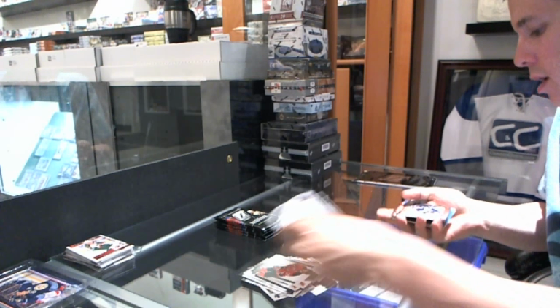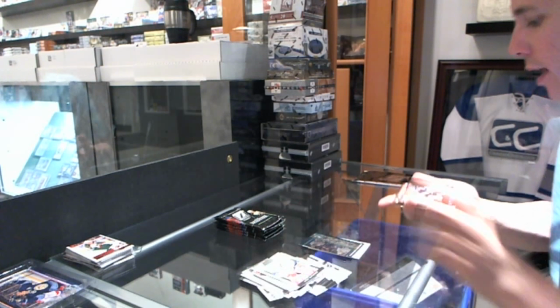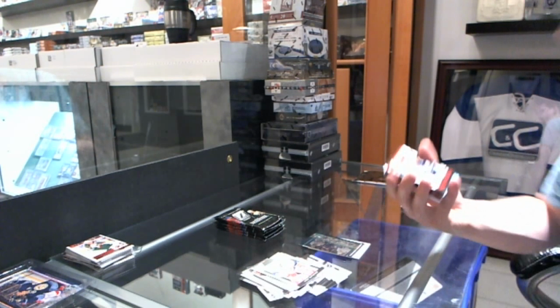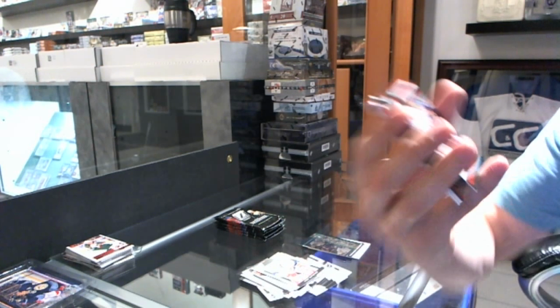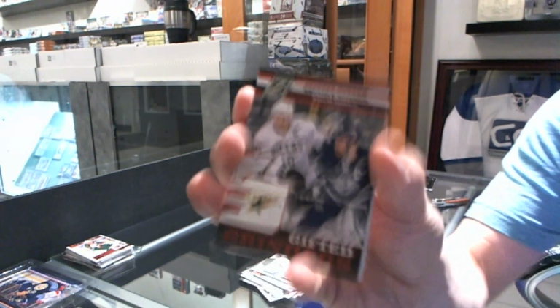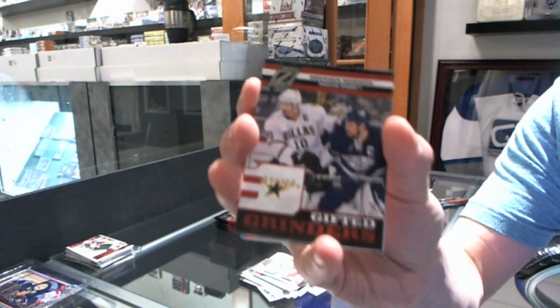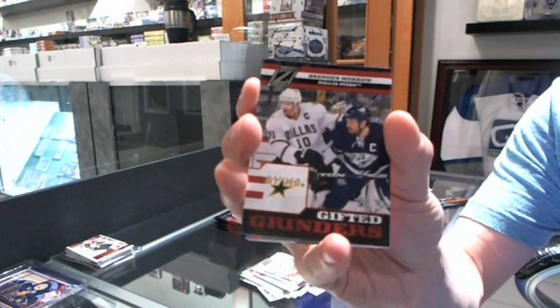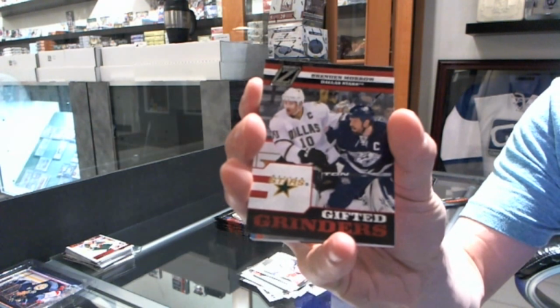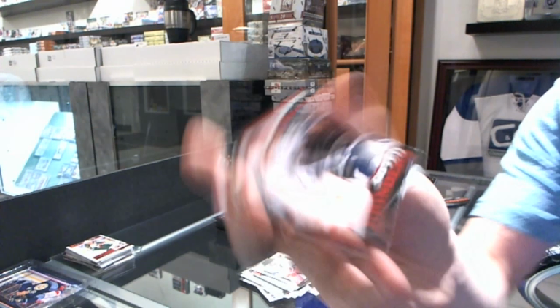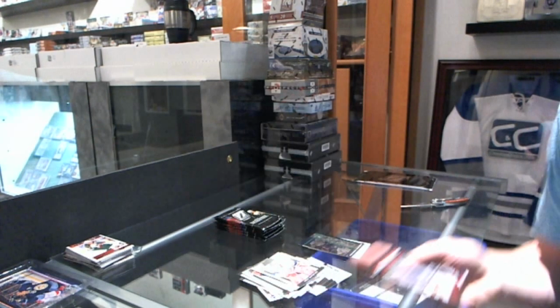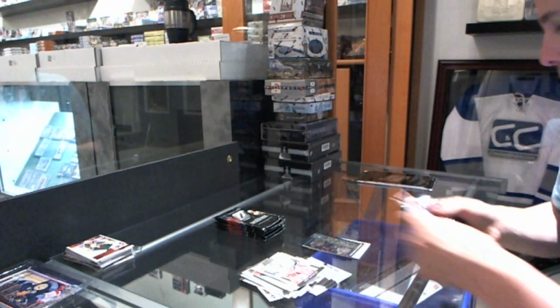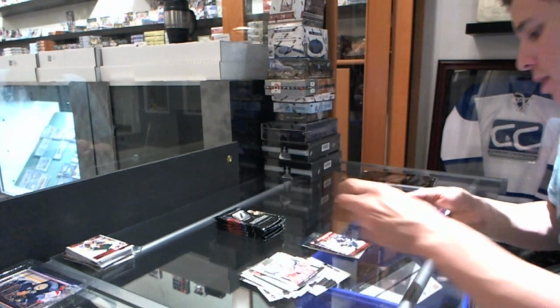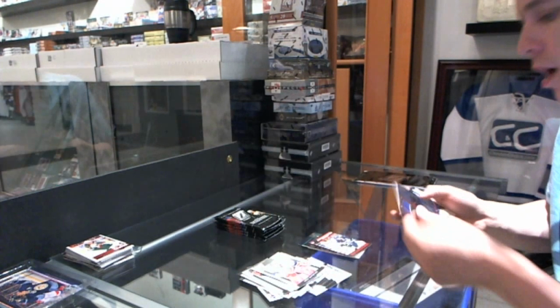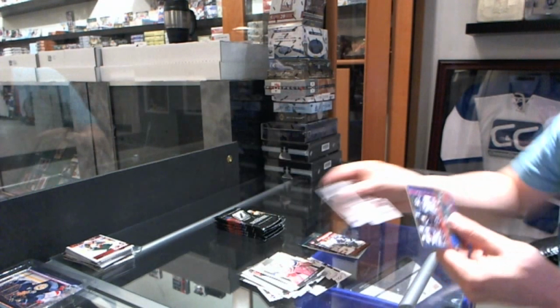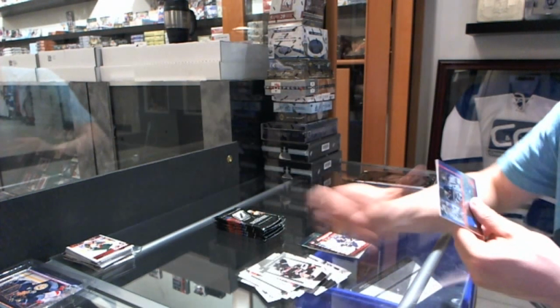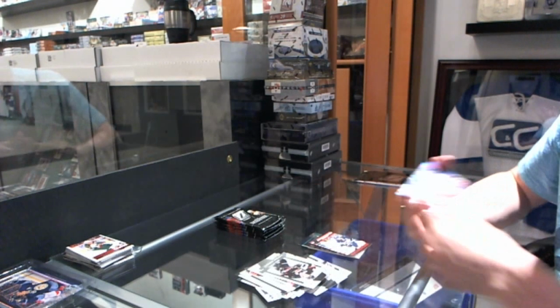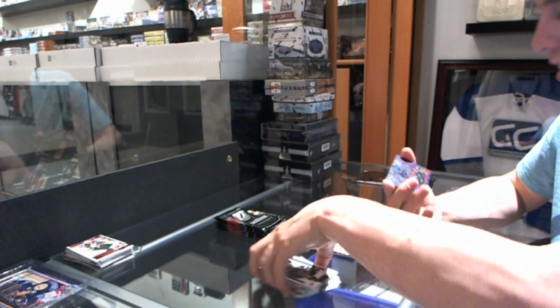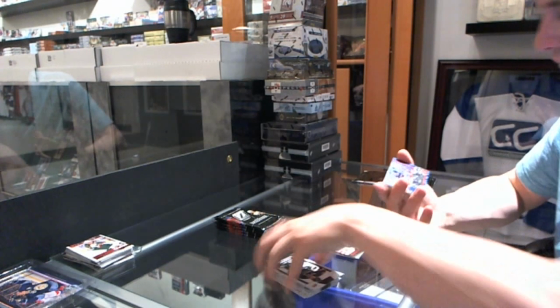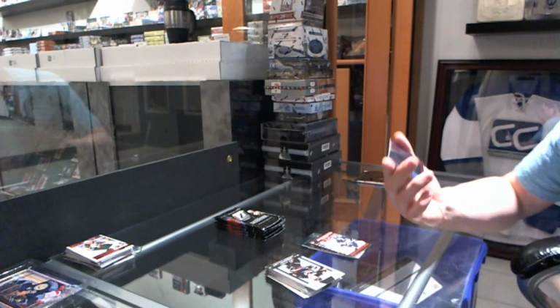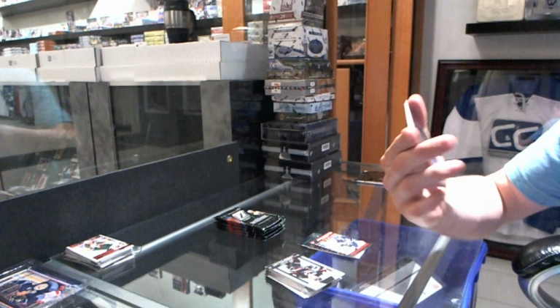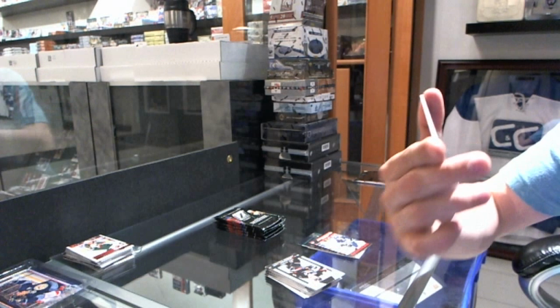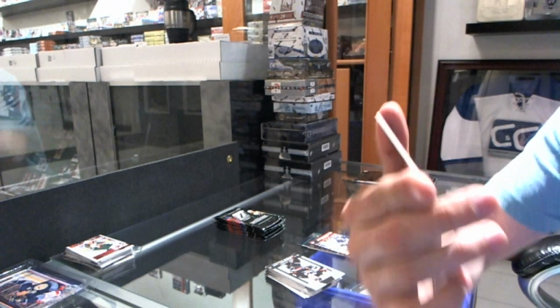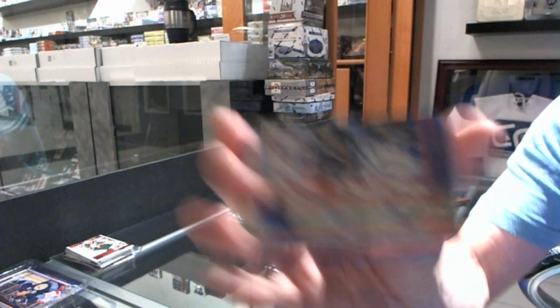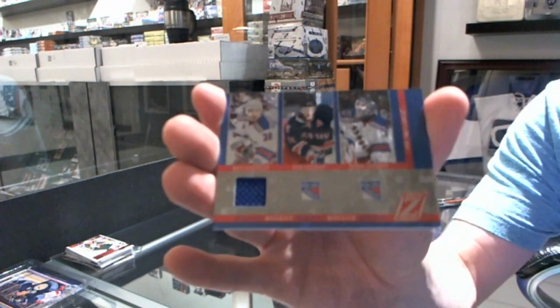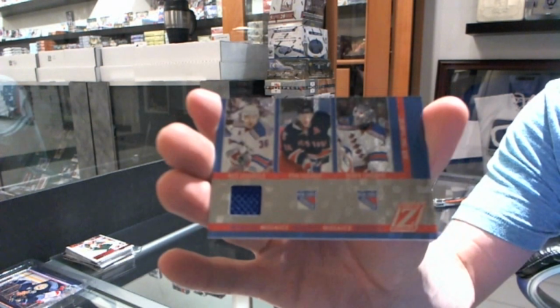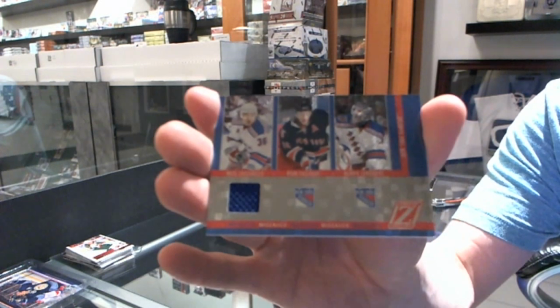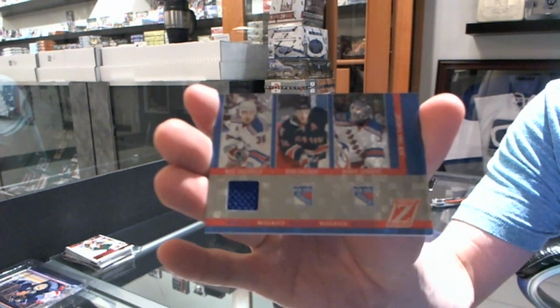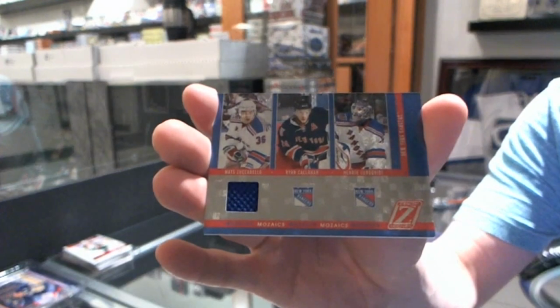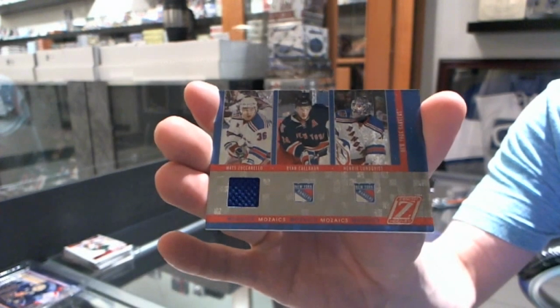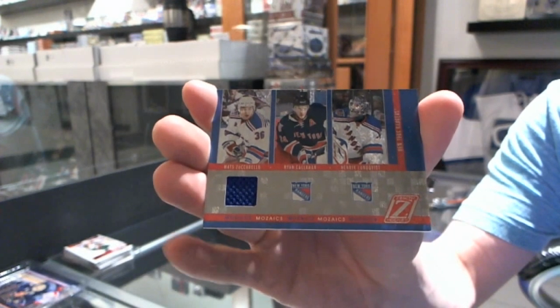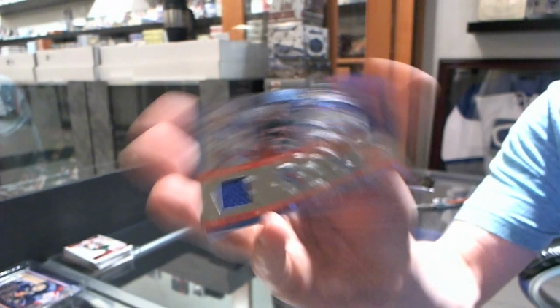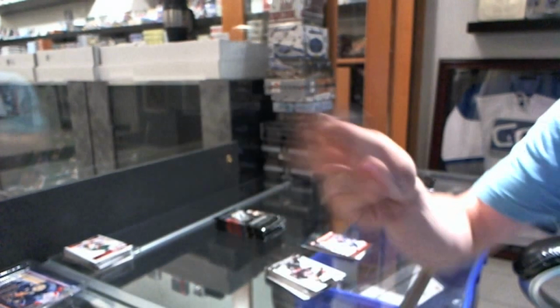We've got a Gifted Grinders for the Dallas Stars' Brendan Morrow. We've got a Mosaic Triple Single jersey for the New York Rangers' Matt Zuccarello, Ryan Callahan, and Henrik Lundqvist.